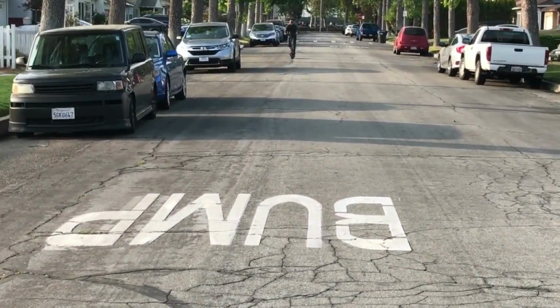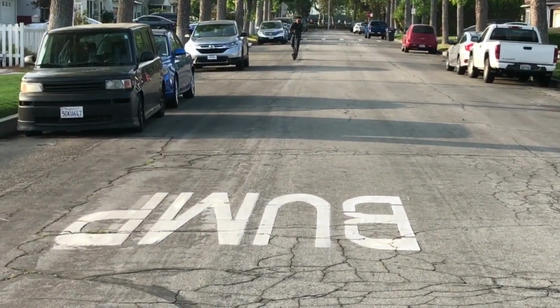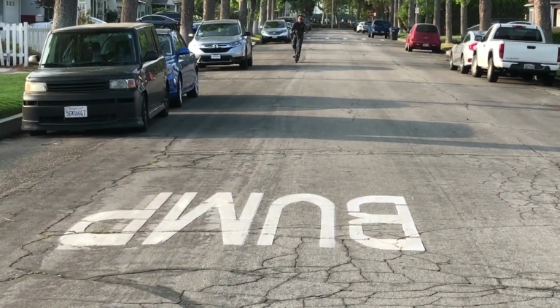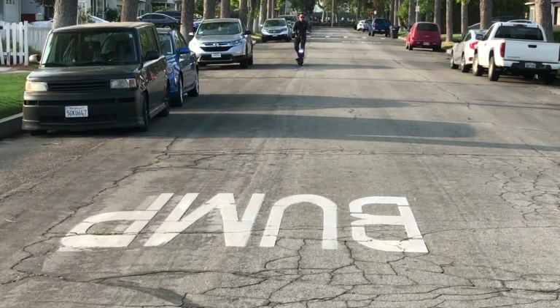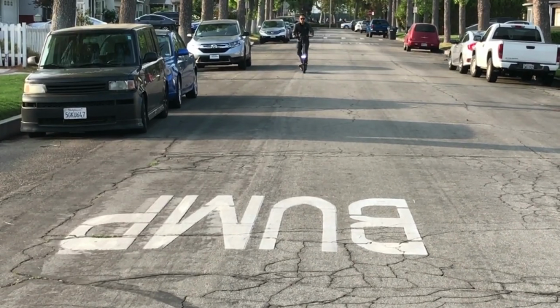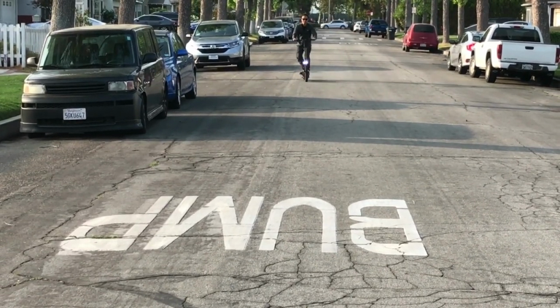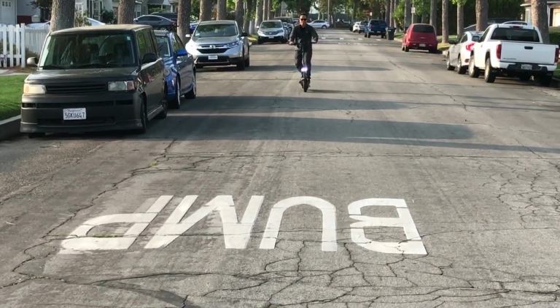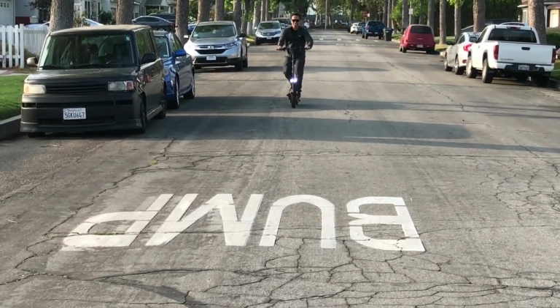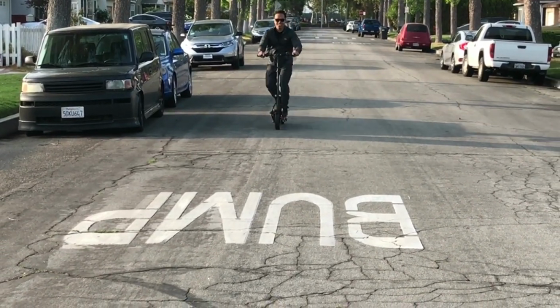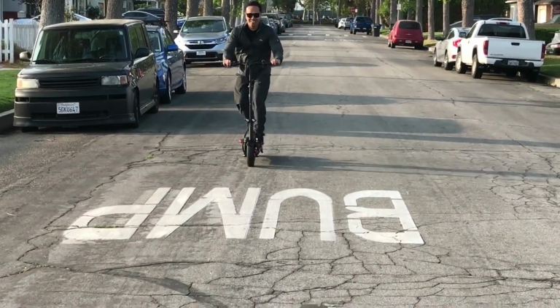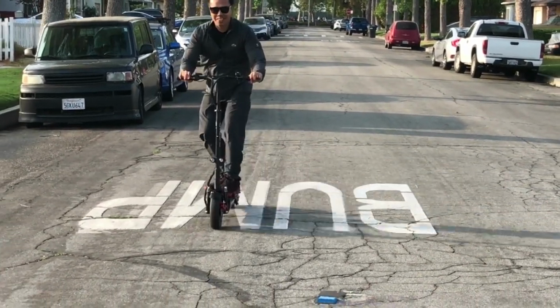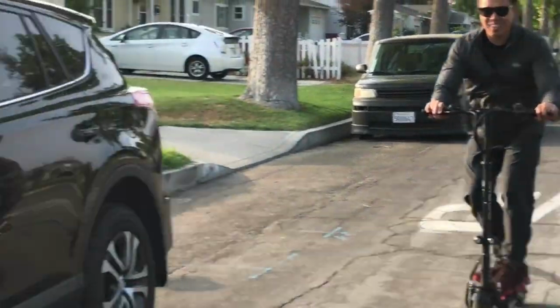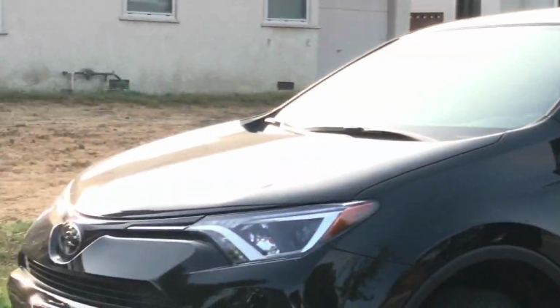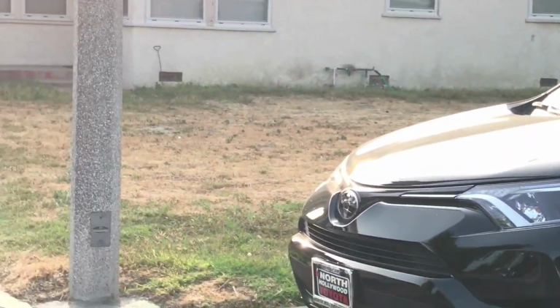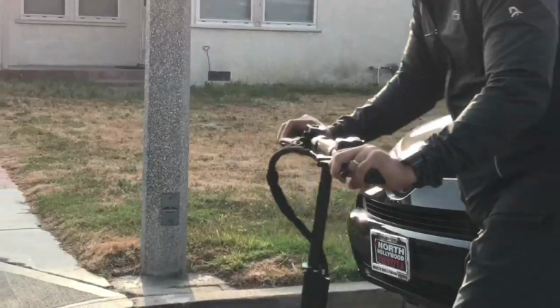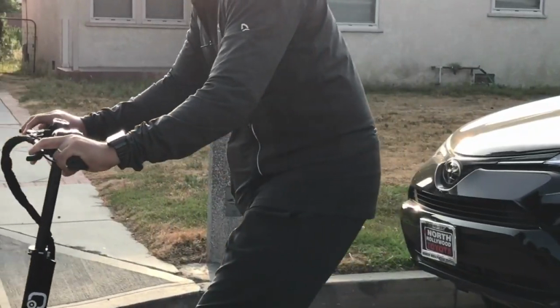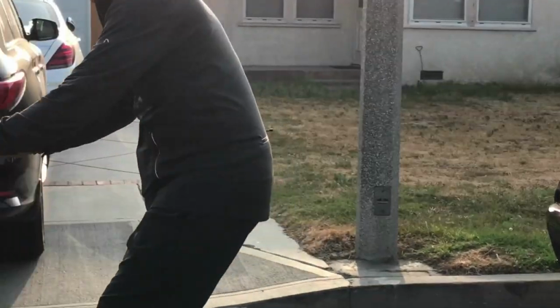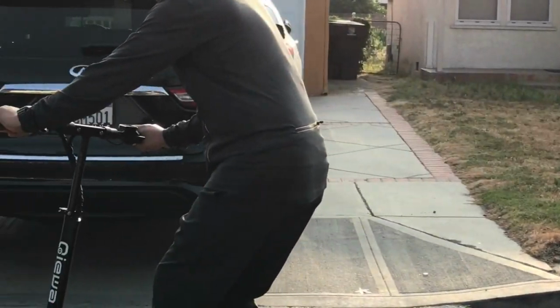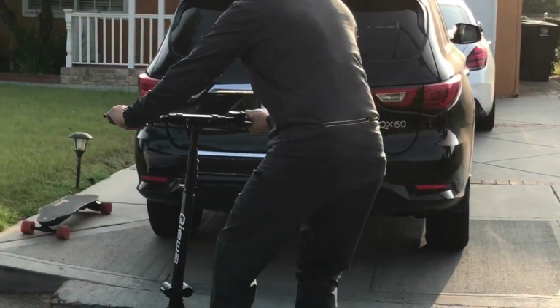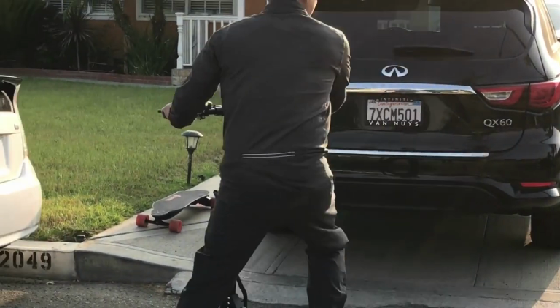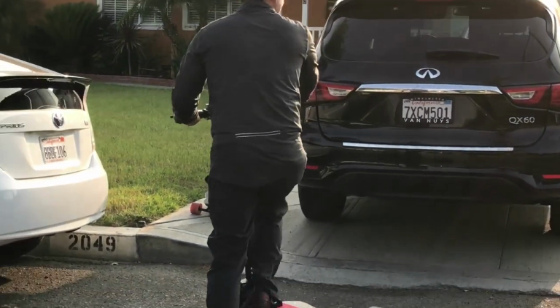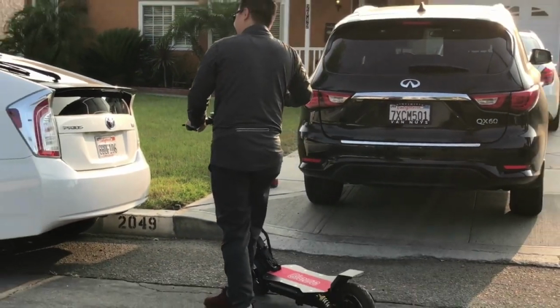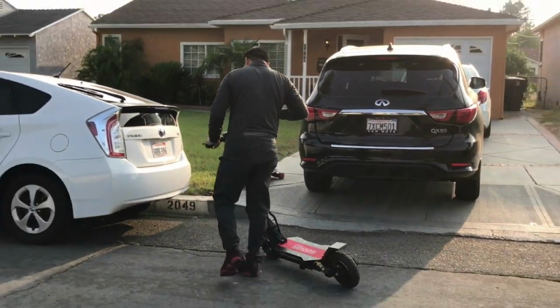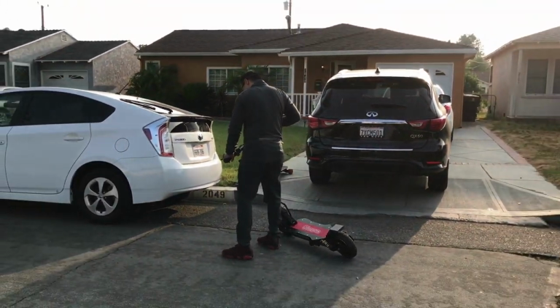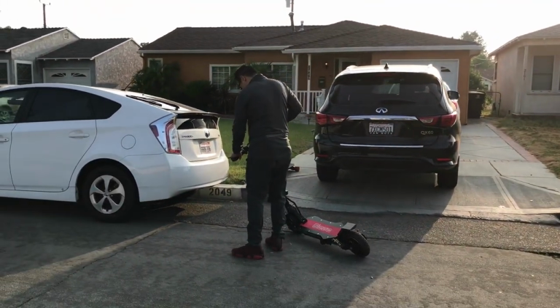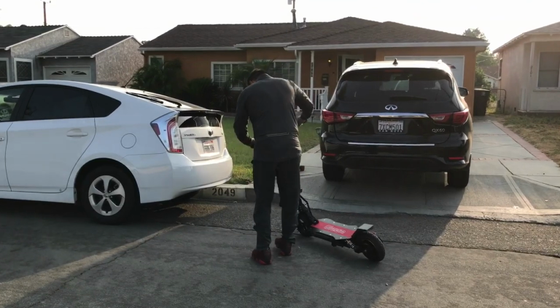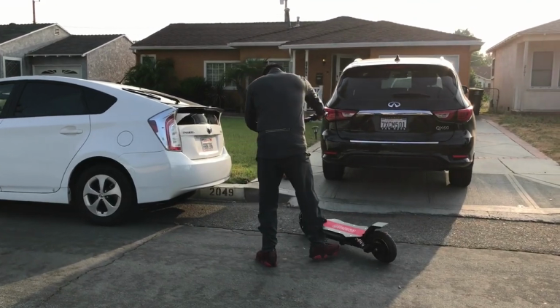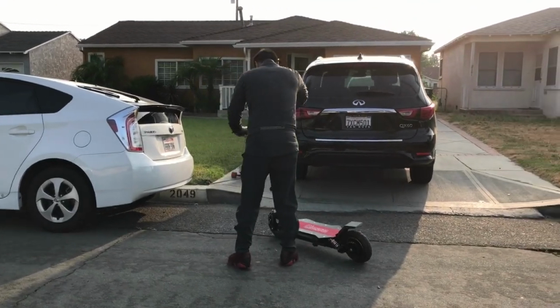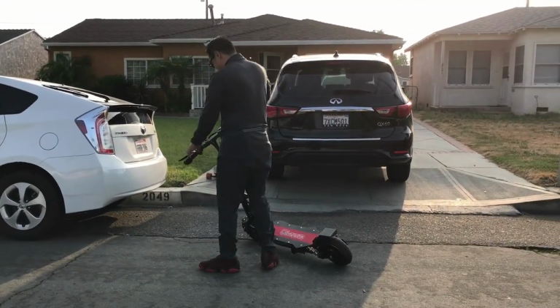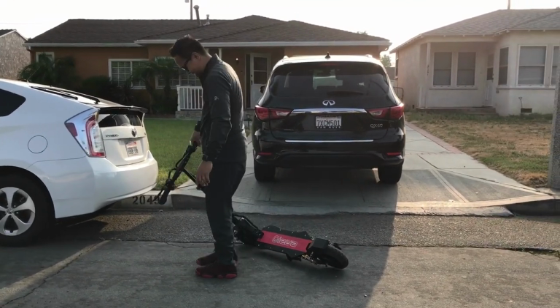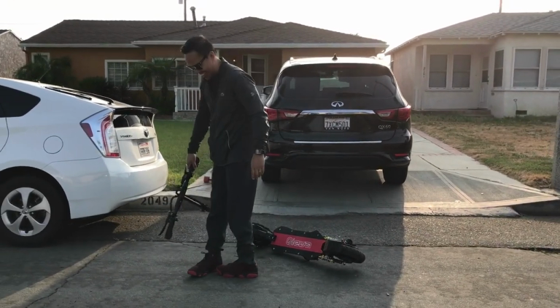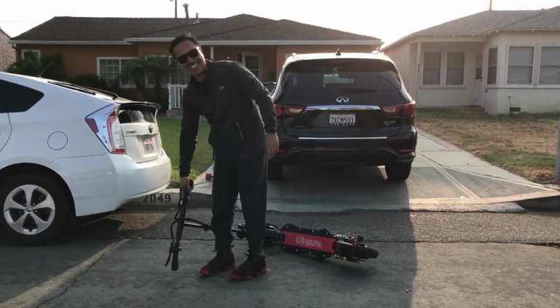Look at how fast this thing is. That thing's a motorbike, dude. That's a motorbike. That's not an electric scooter — that's a full-blown vehicle. Holy shit.